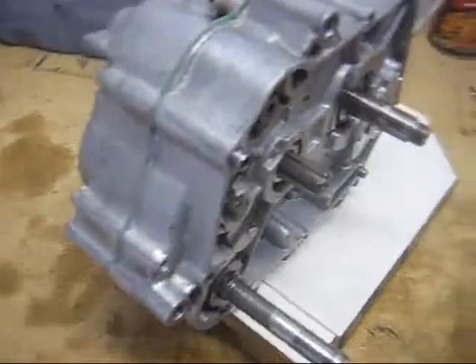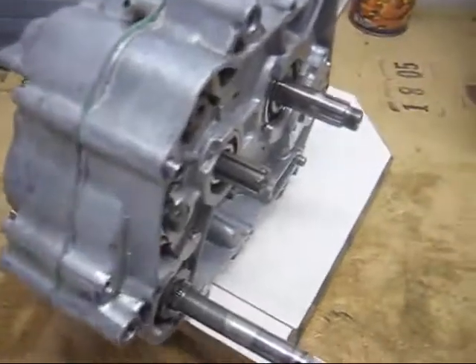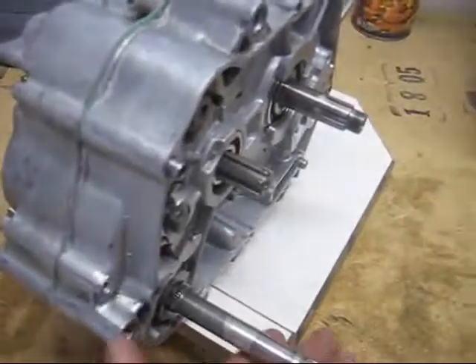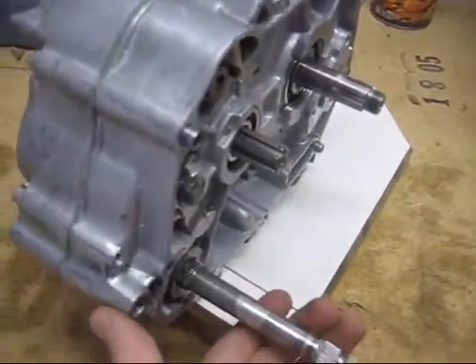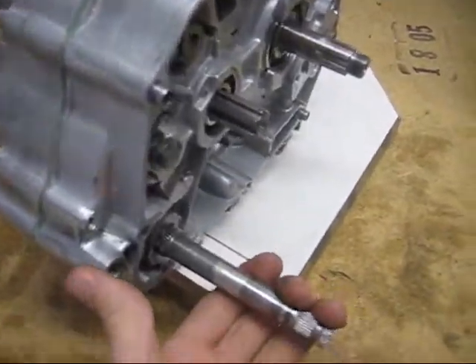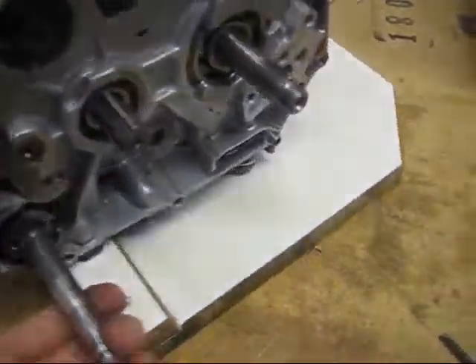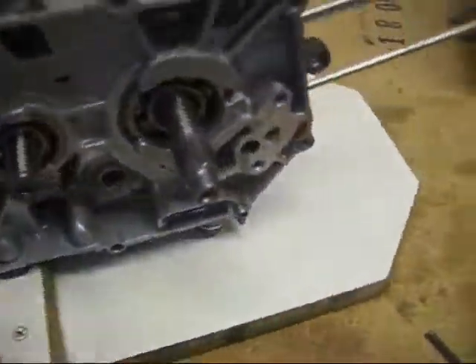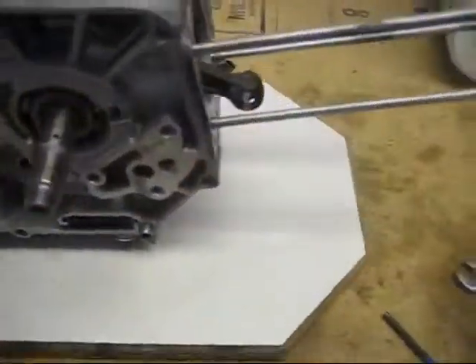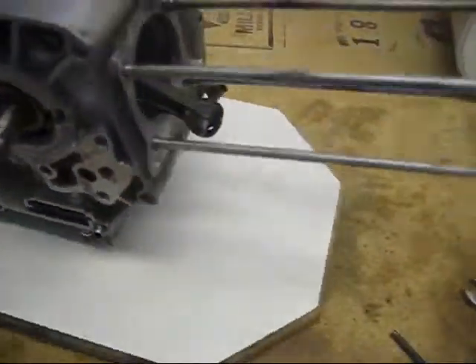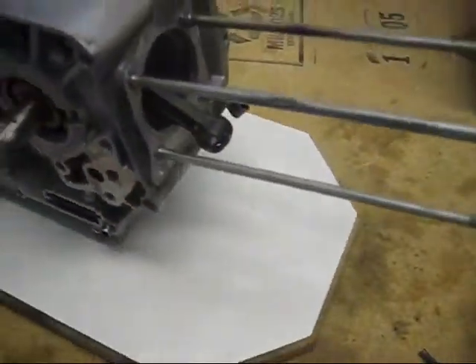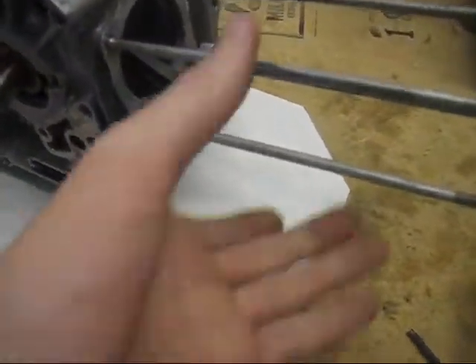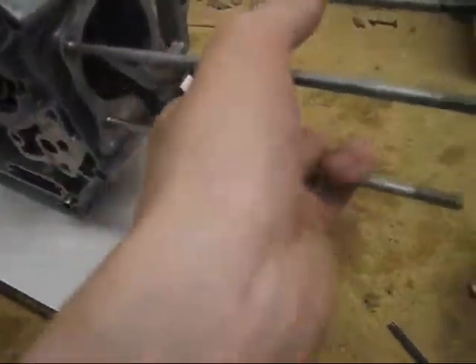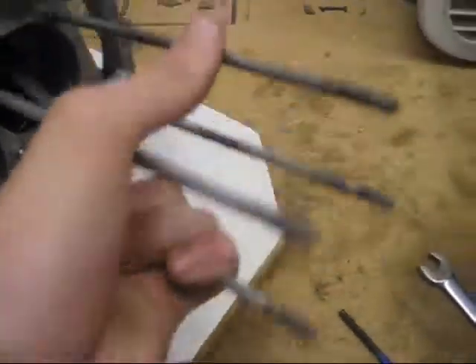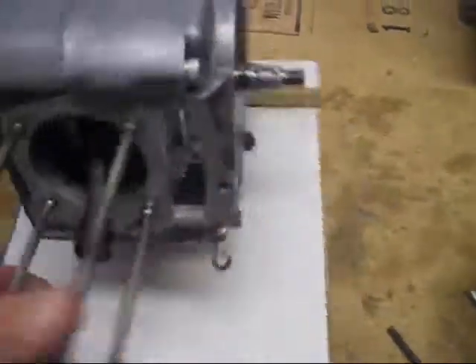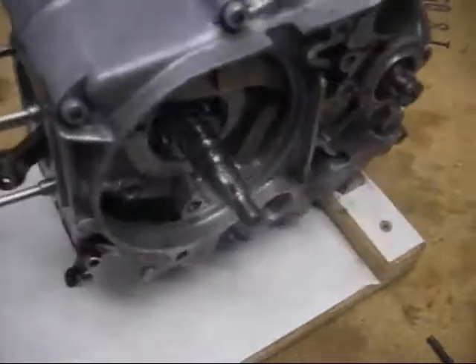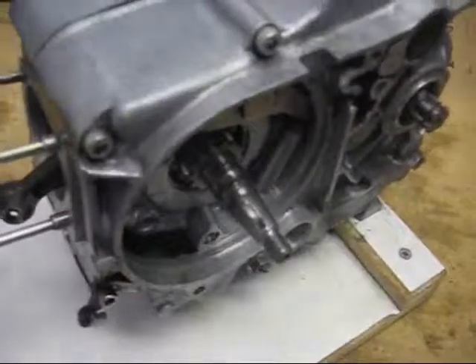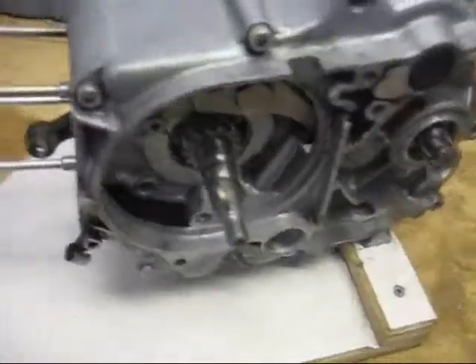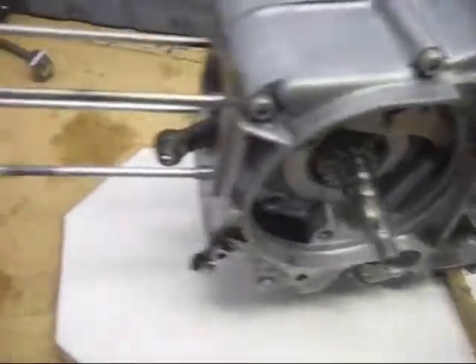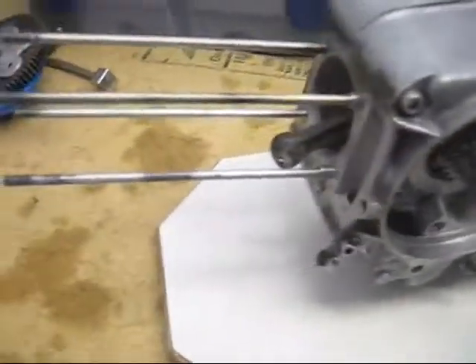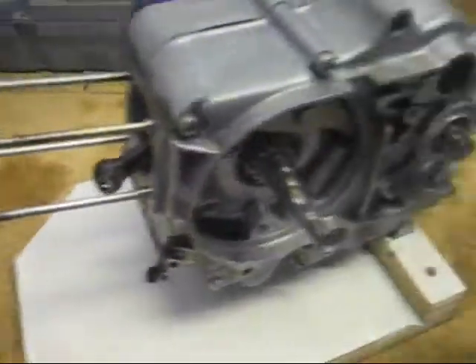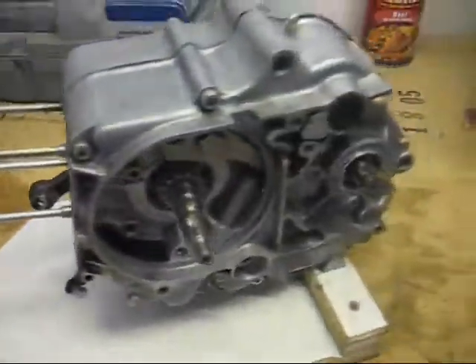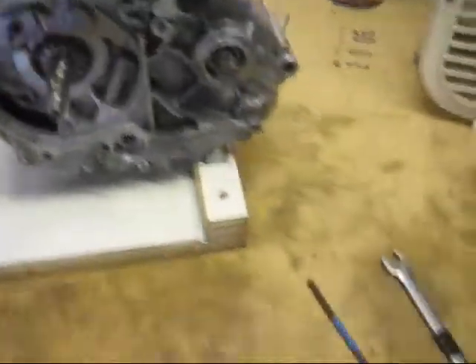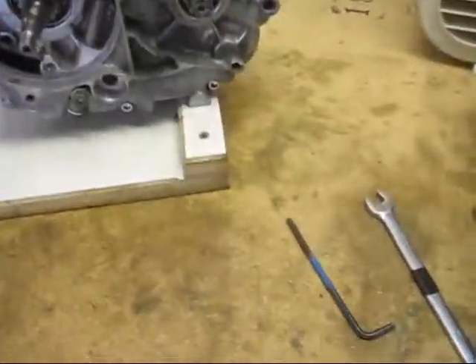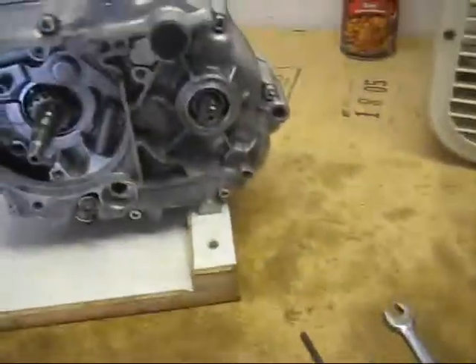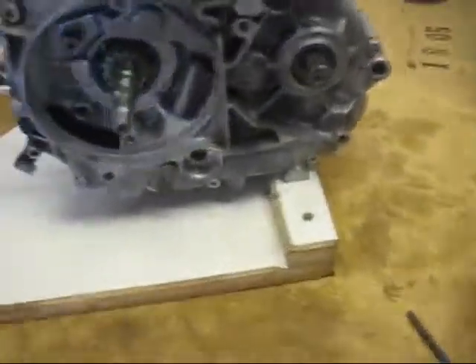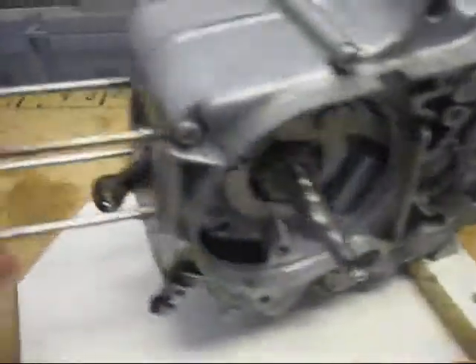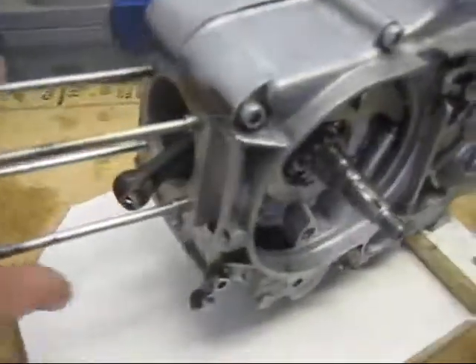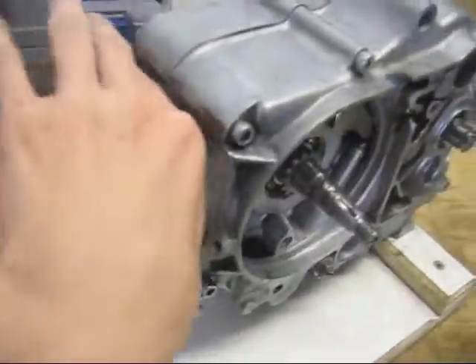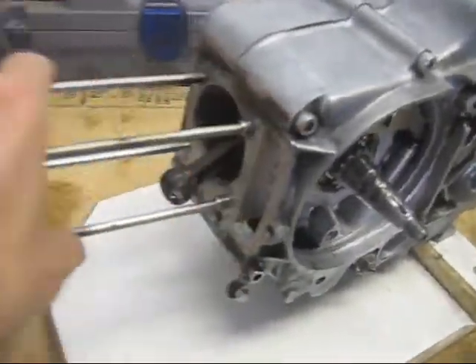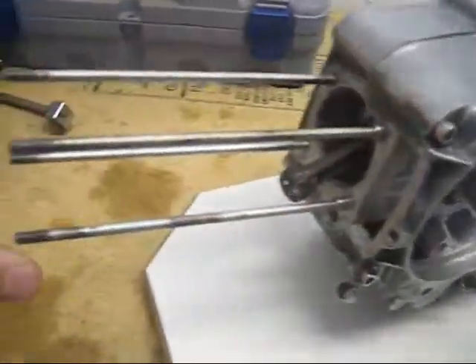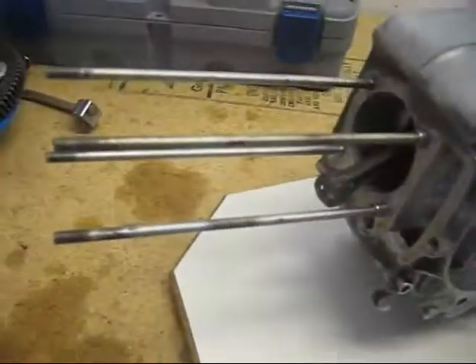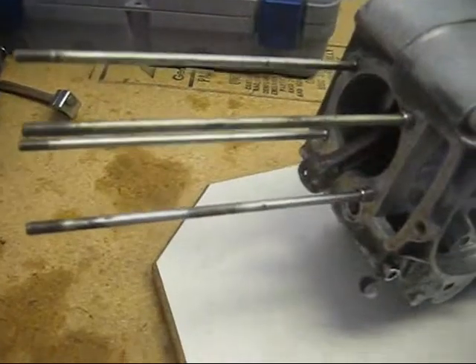This is a video on how to split the cases on any of Honda's 50 or 70cc motors, which look like this. First of all, you'll have to remove the entire top end of the engine.